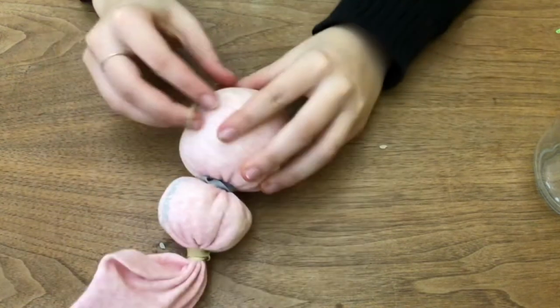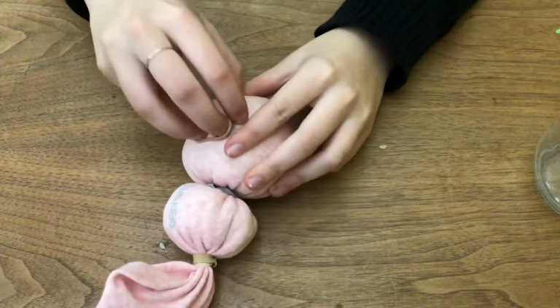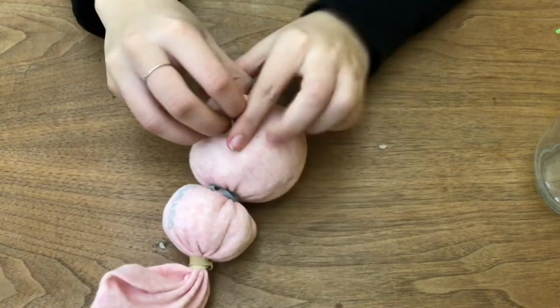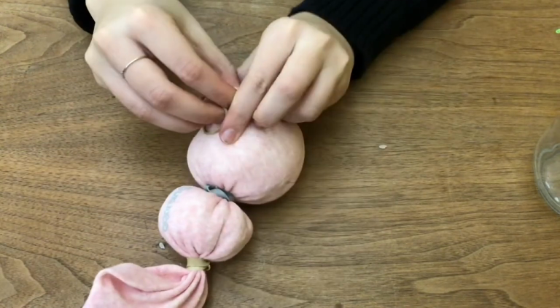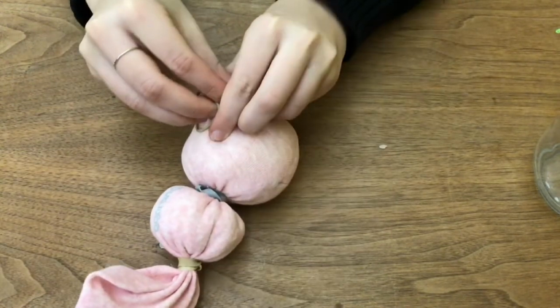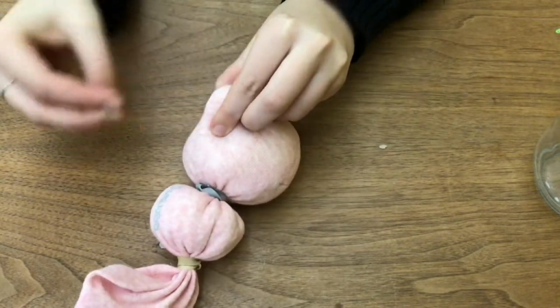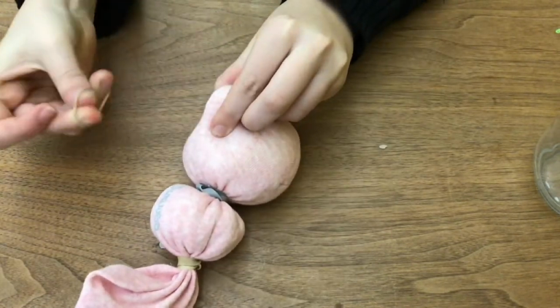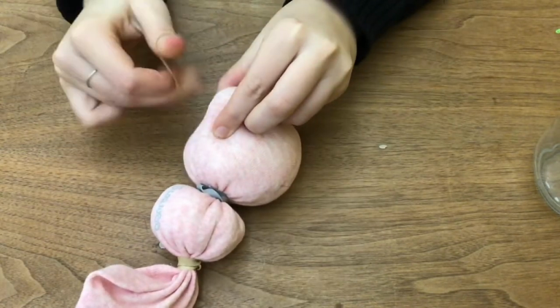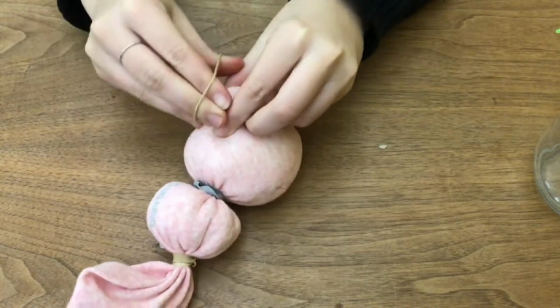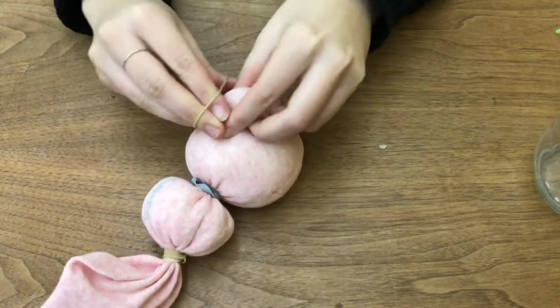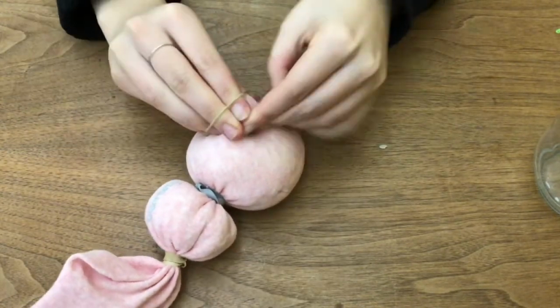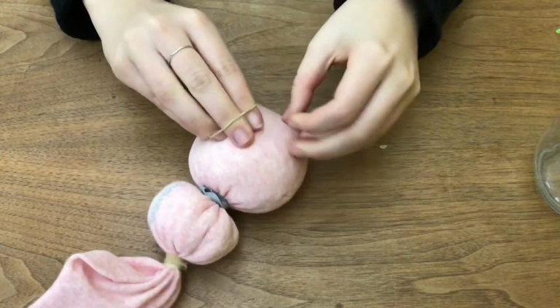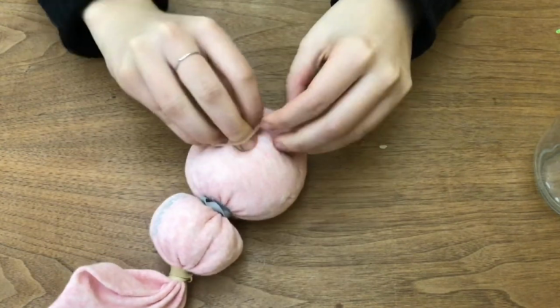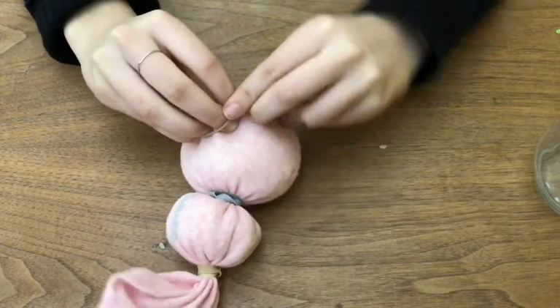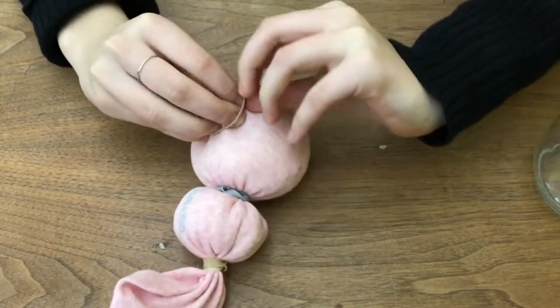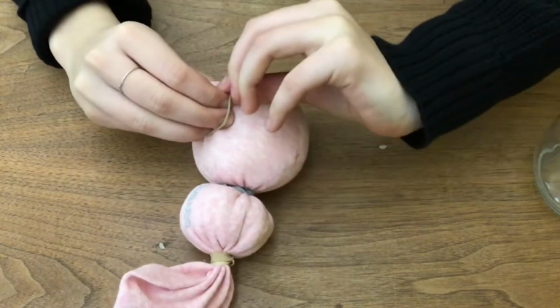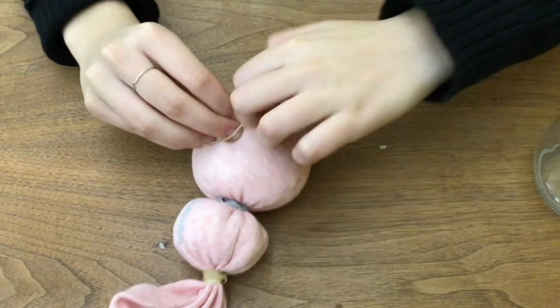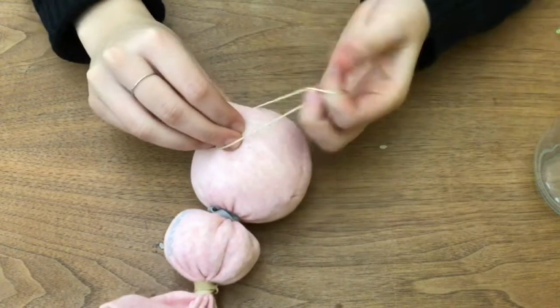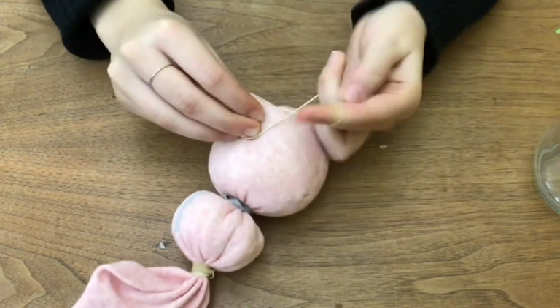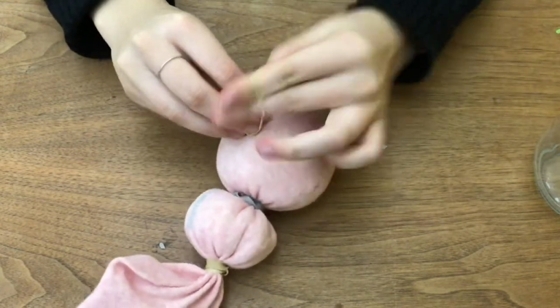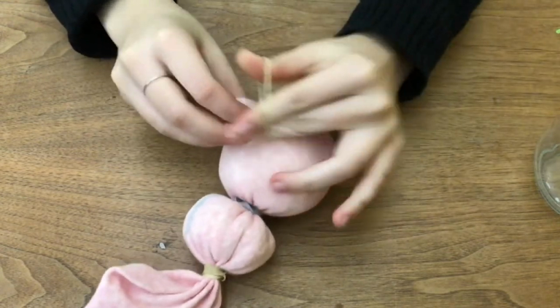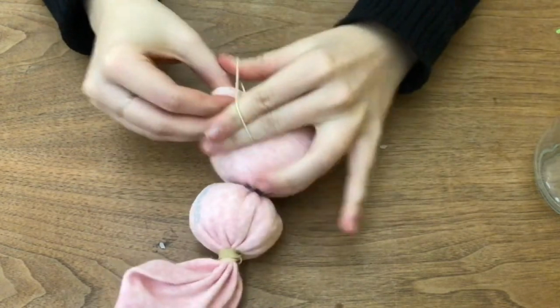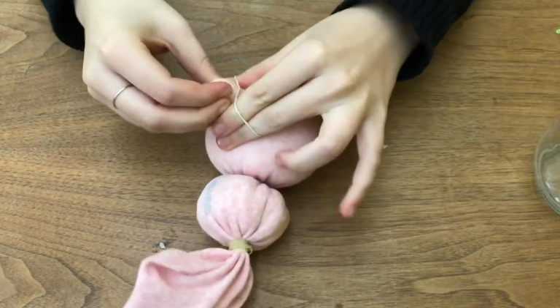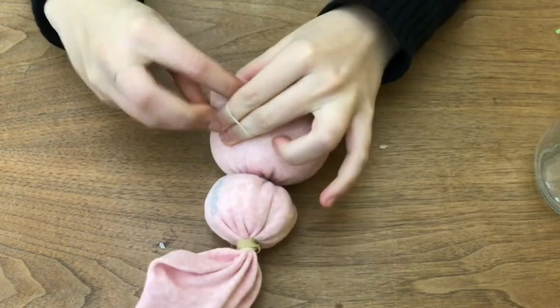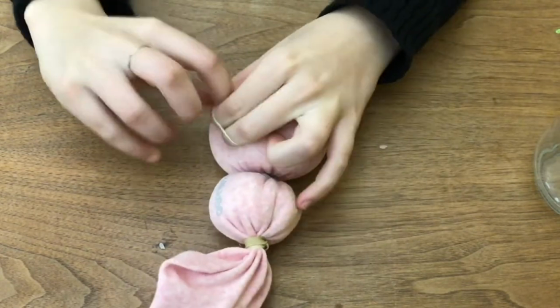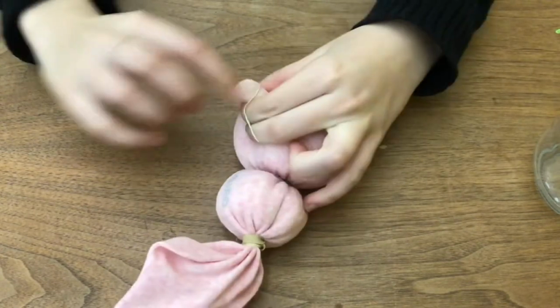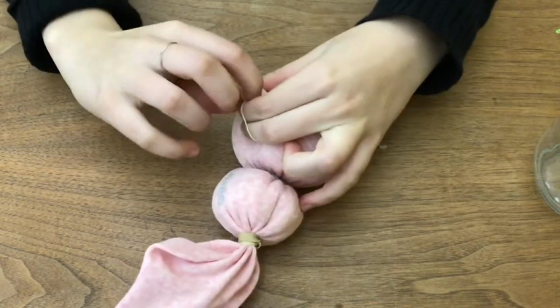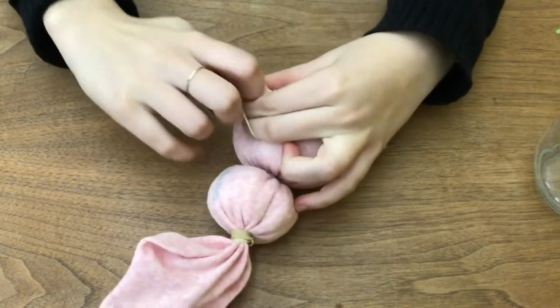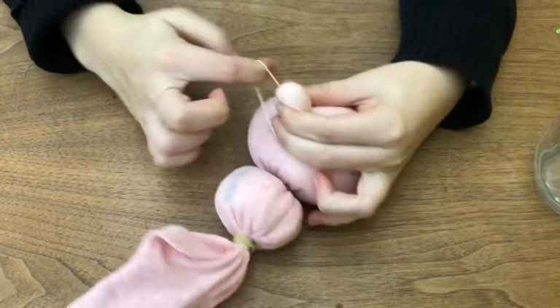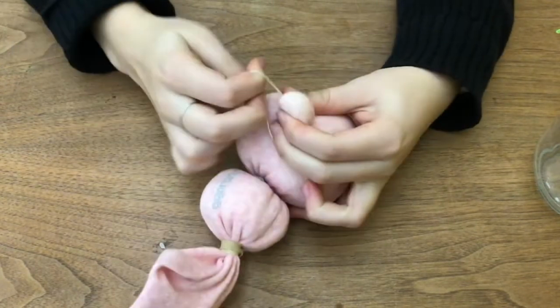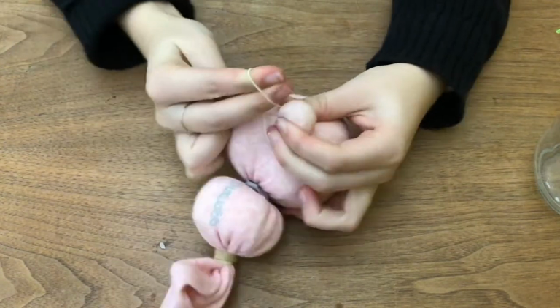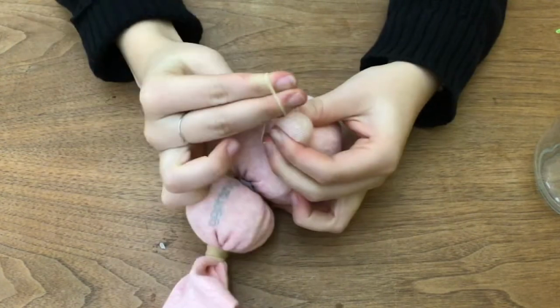Then use the smallest rubber band to make a tiny little ball at the back for the bunny's tail, just like this.